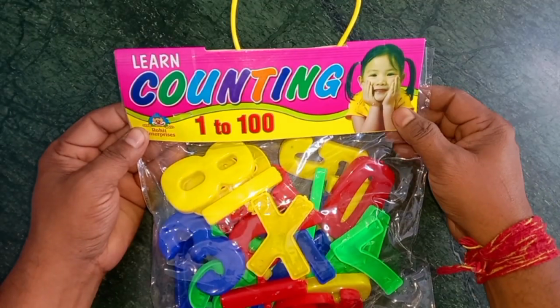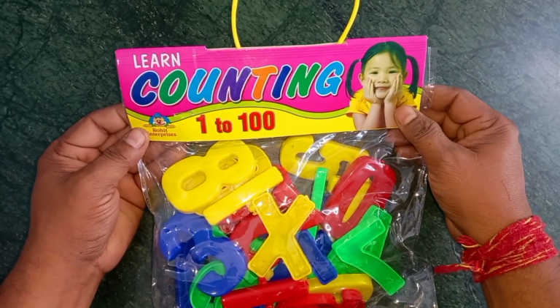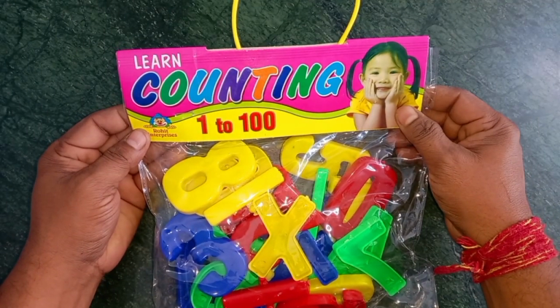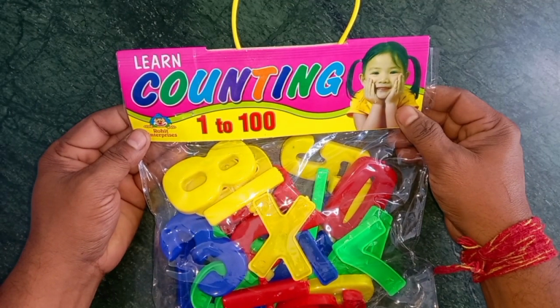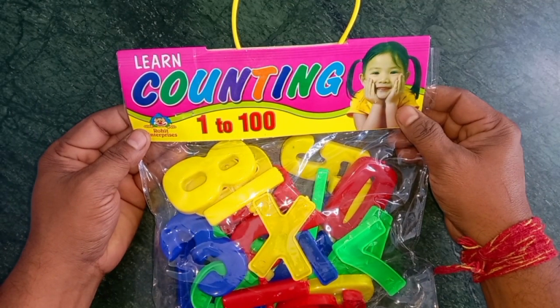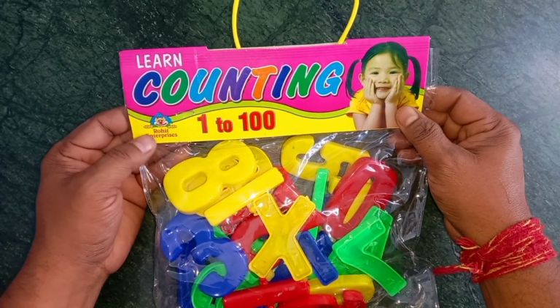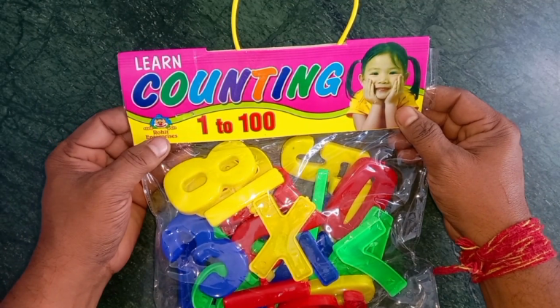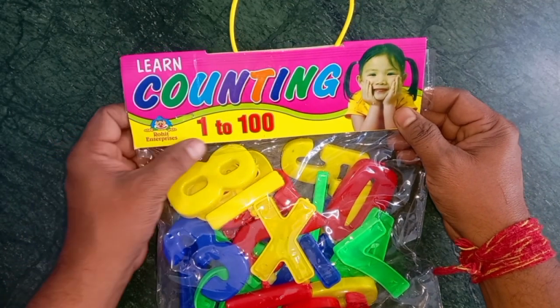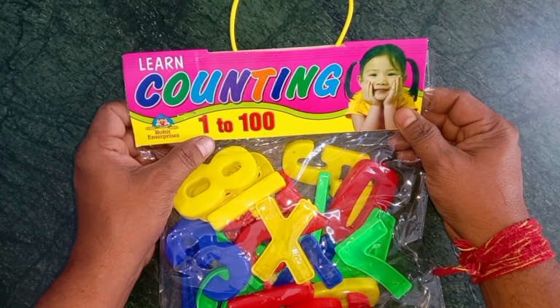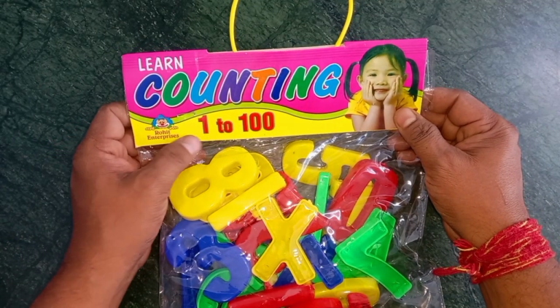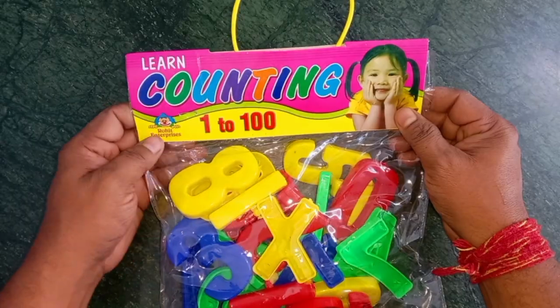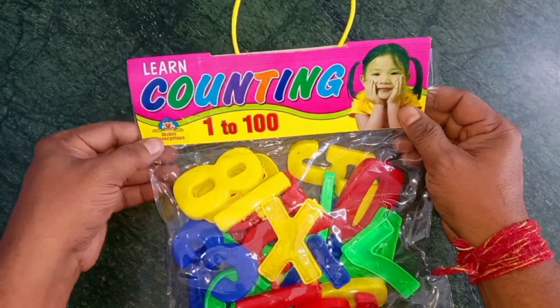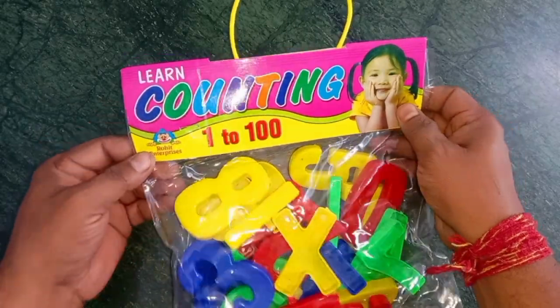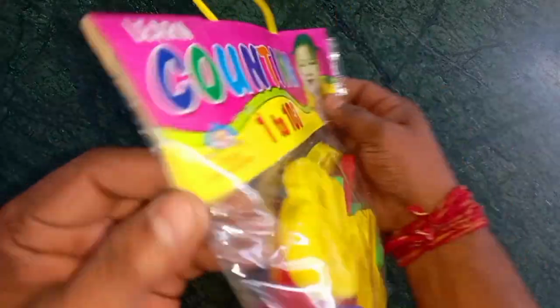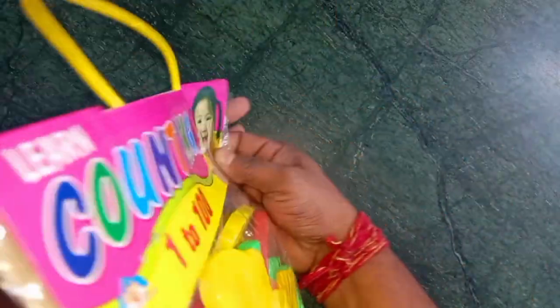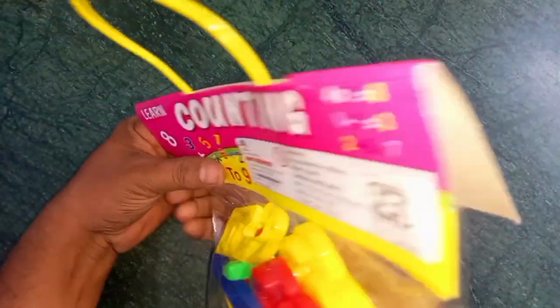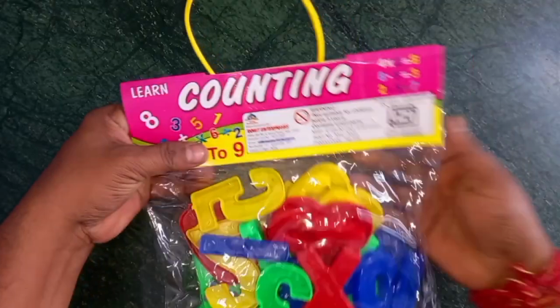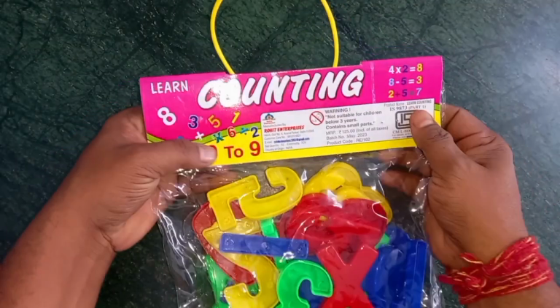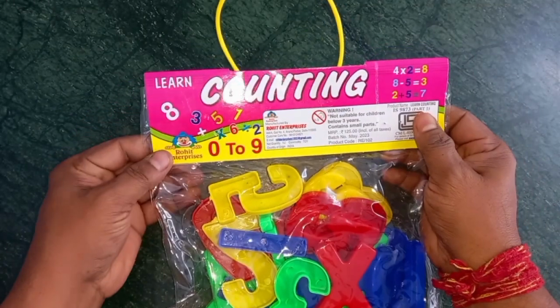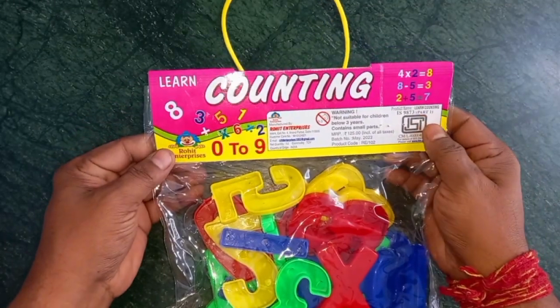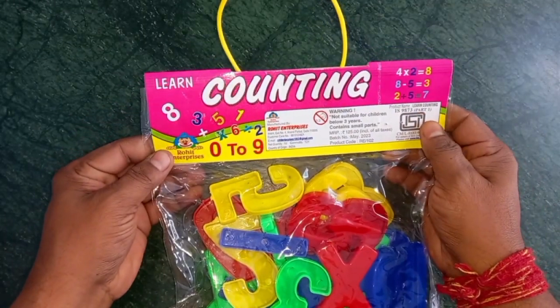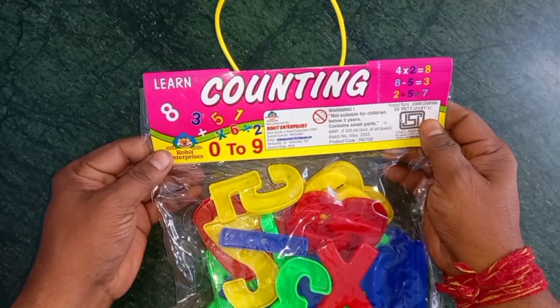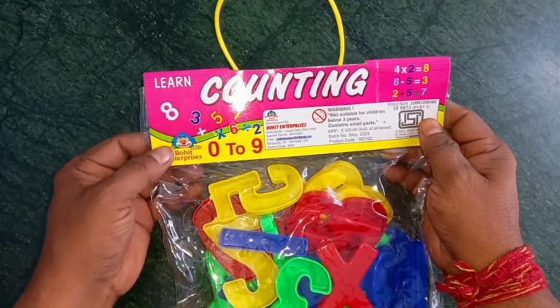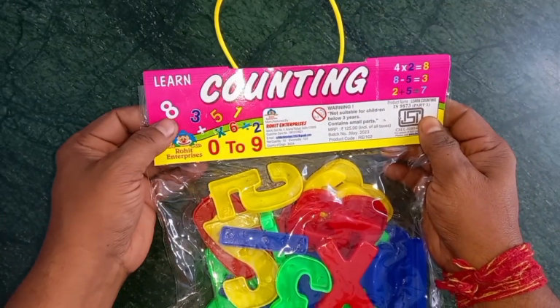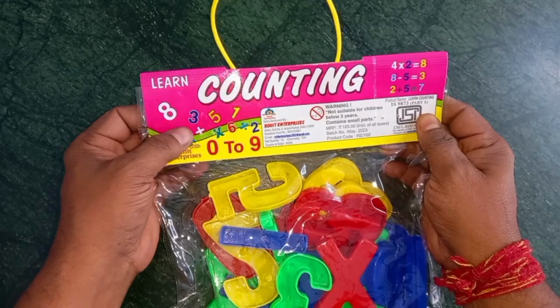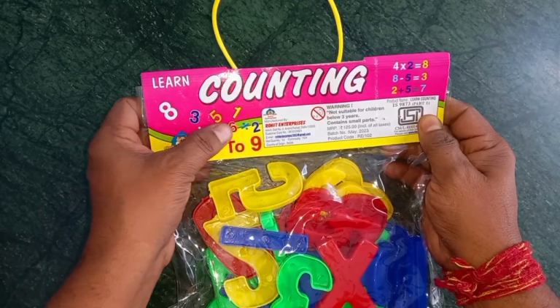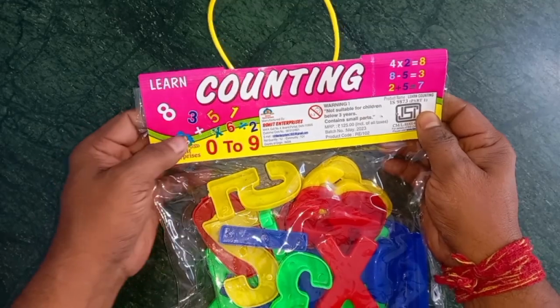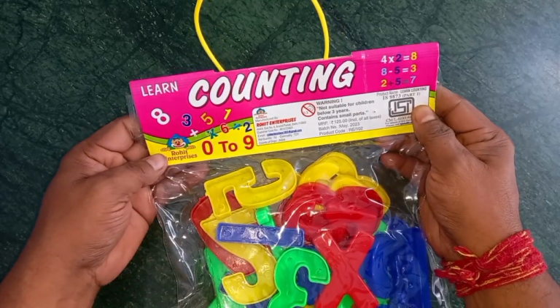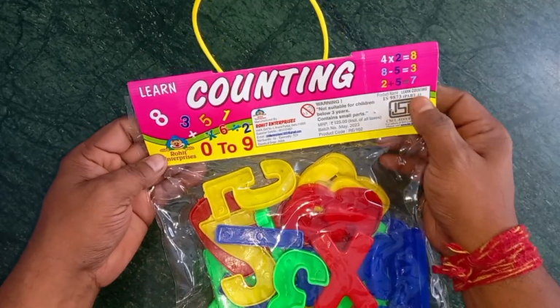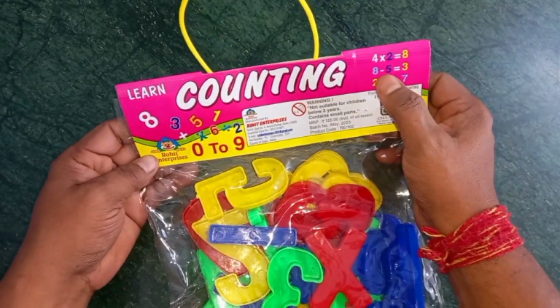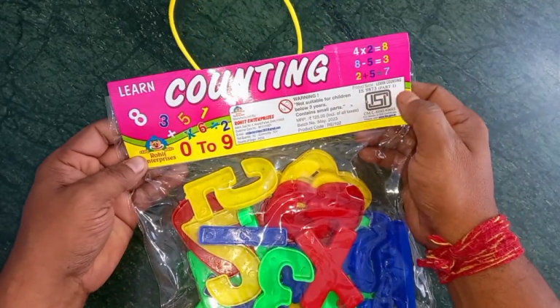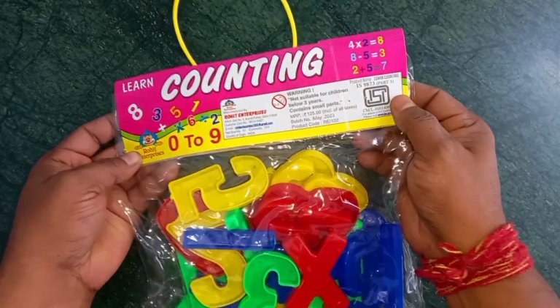Wow! Learn counting 1 to 100. Wow! Learn counting: 1, 2, 3, 4, 5, 6, 7, 8, 9, 10.